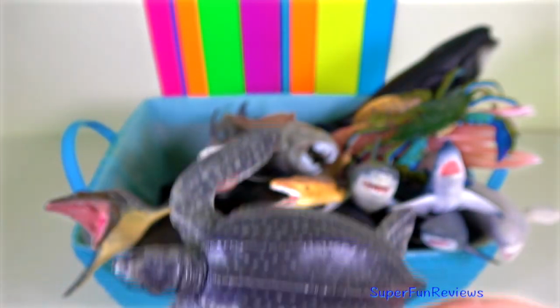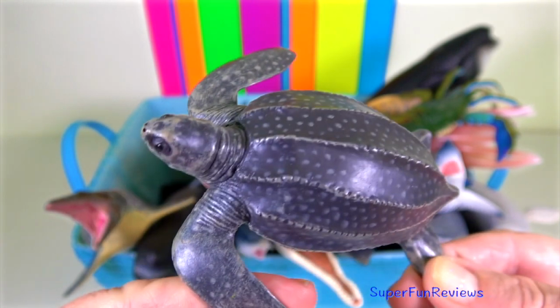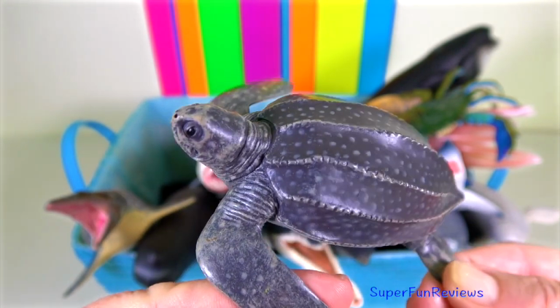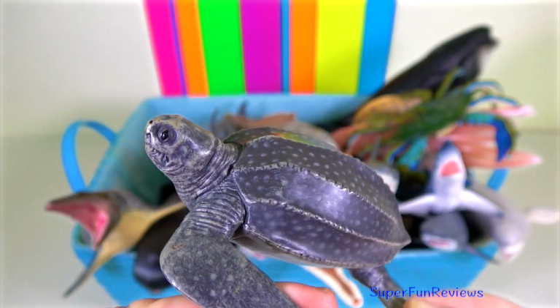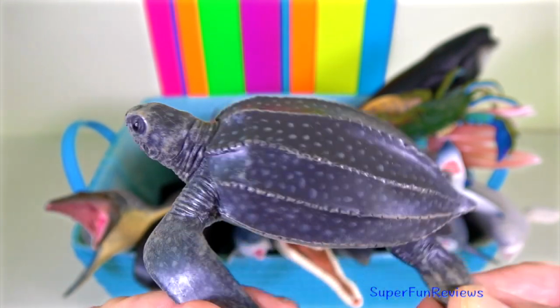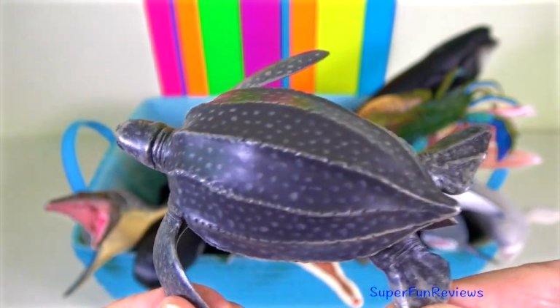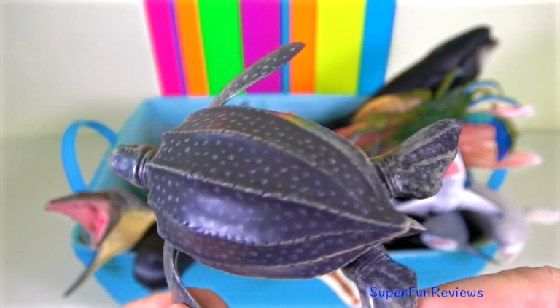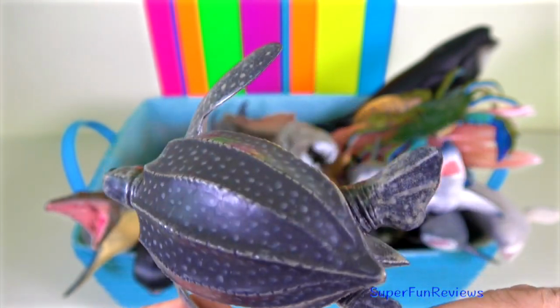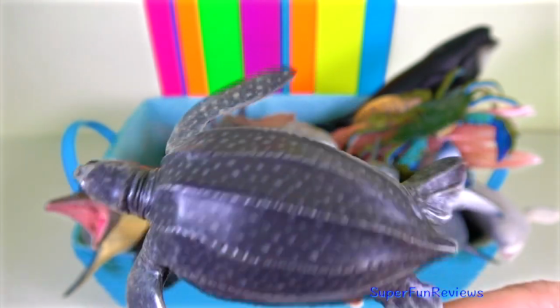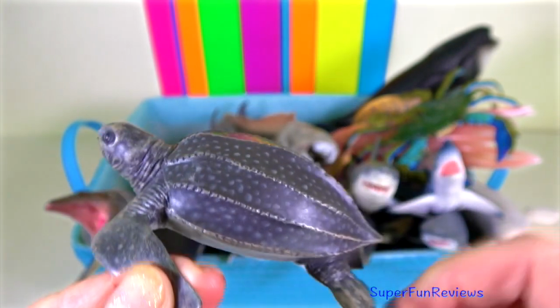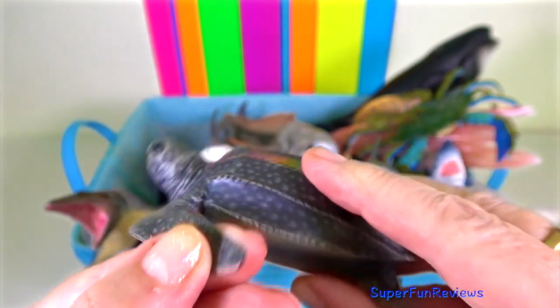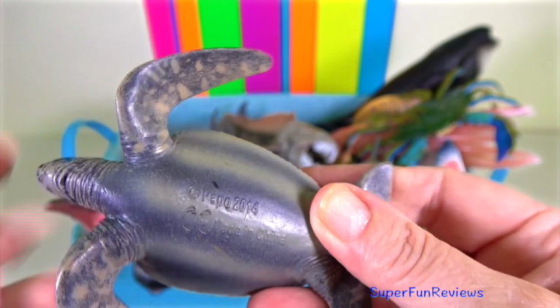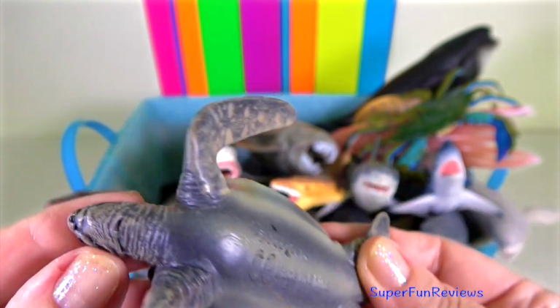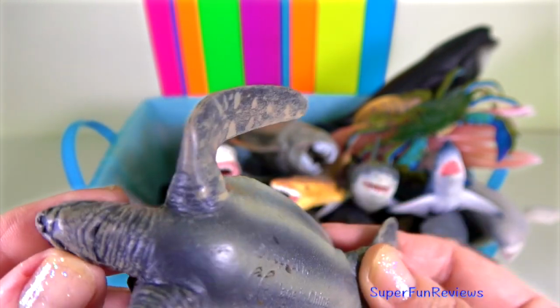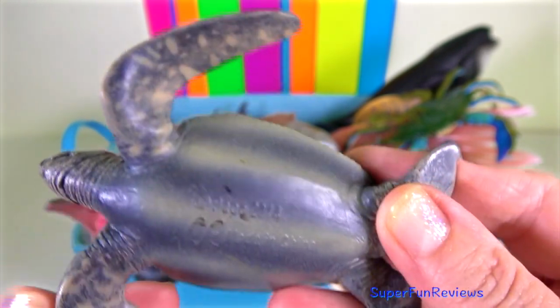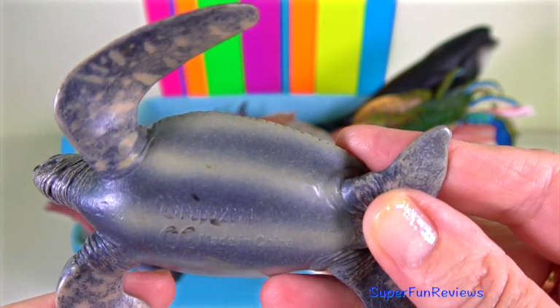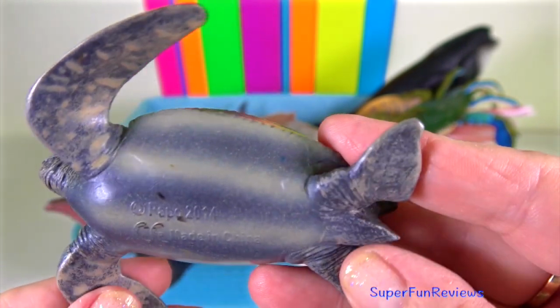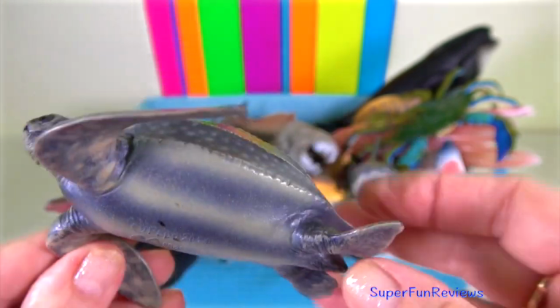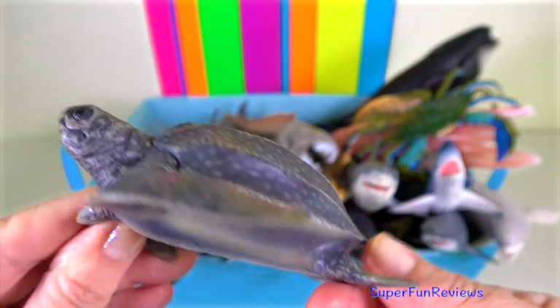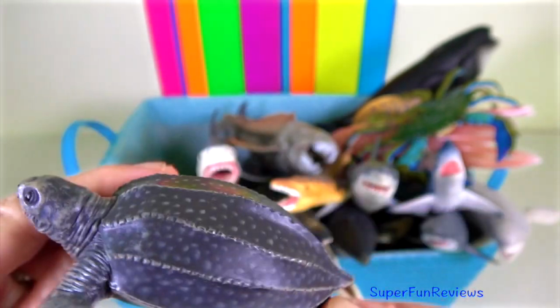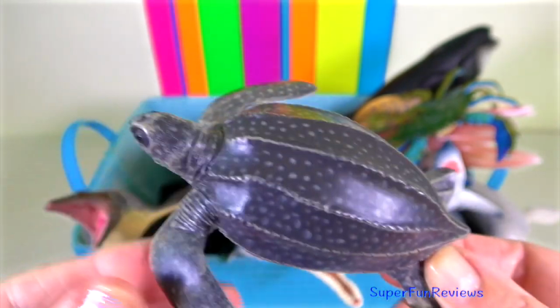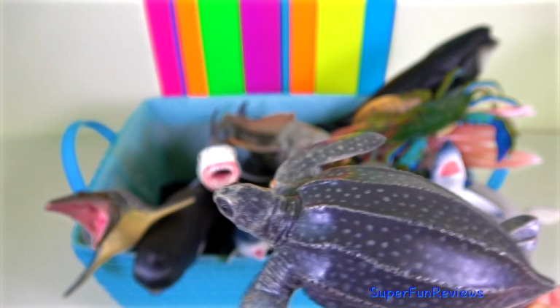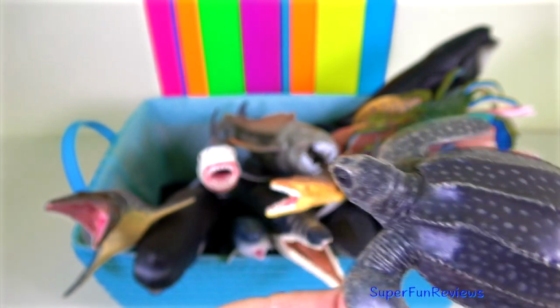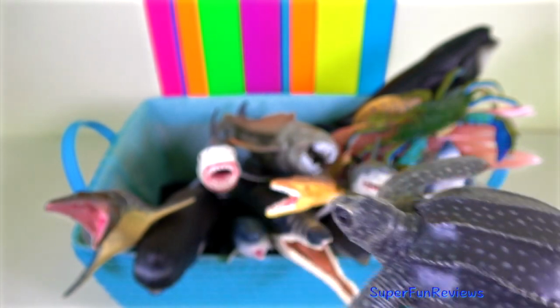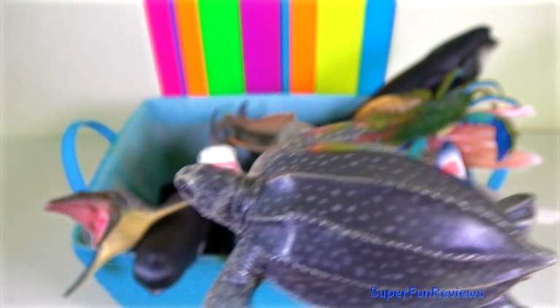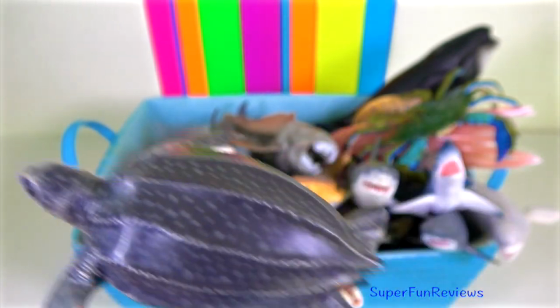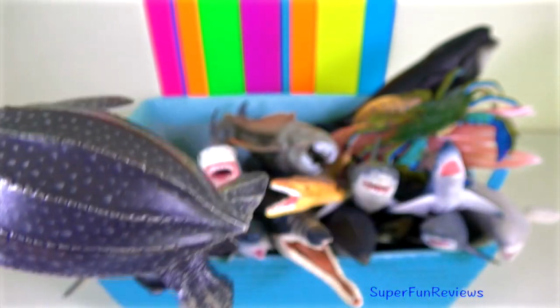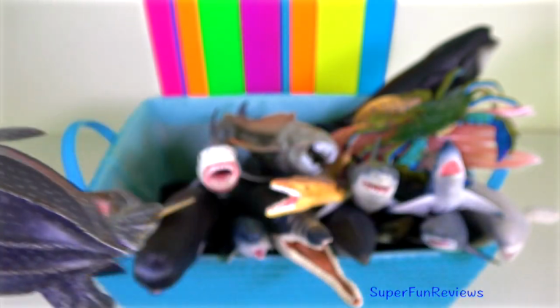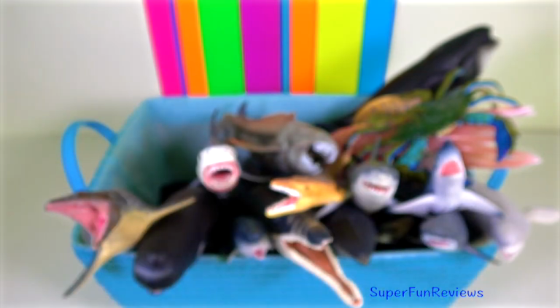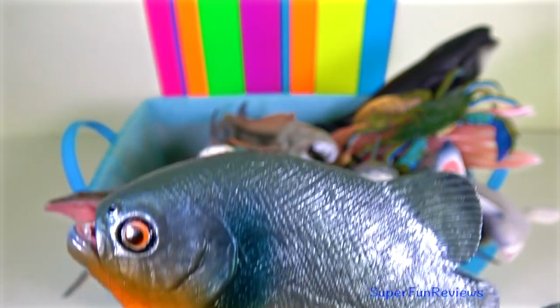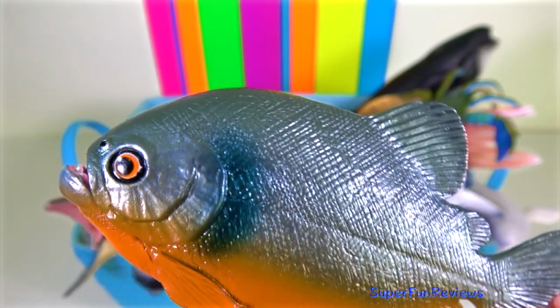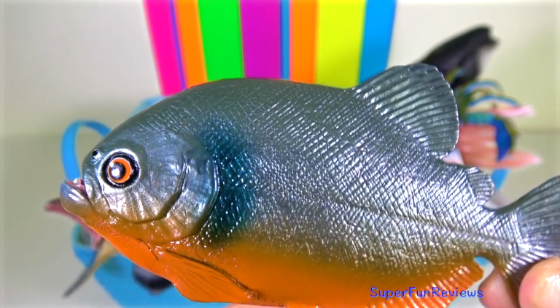Leatherback sea turtle — they are the largest turtle in the world. They have tough rubbery skin instead of a shell, and have existed like this since the age of the dinosaurs.